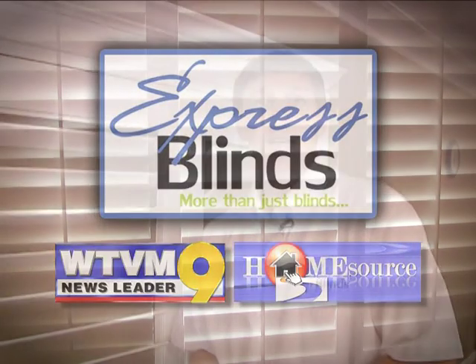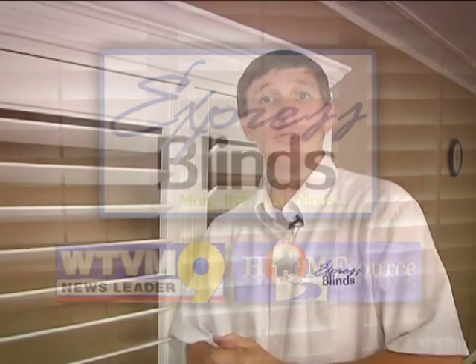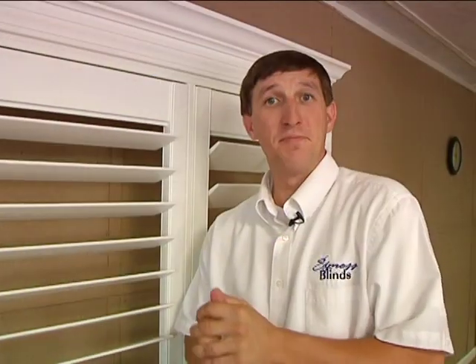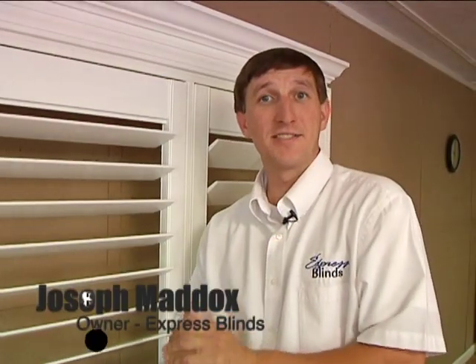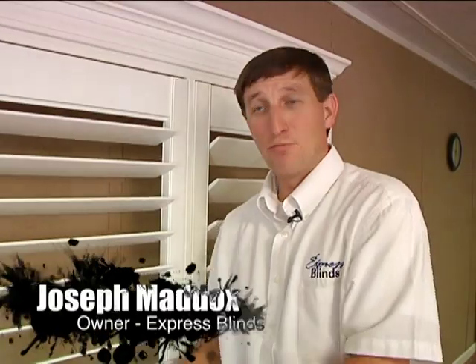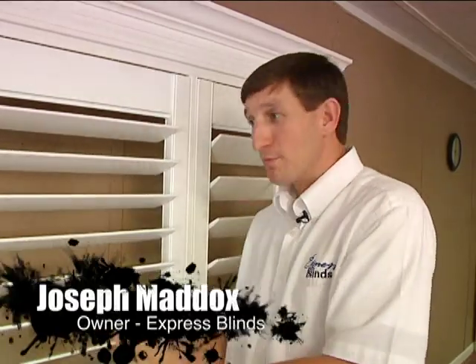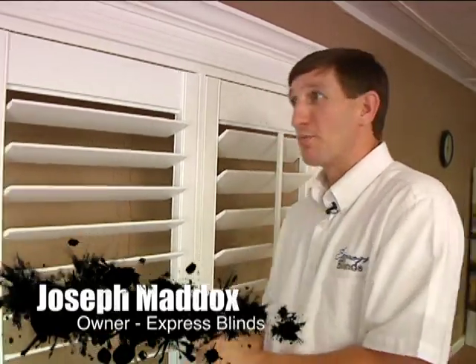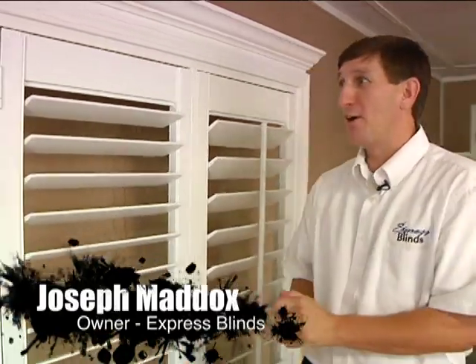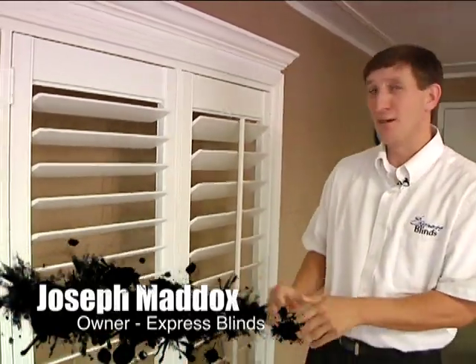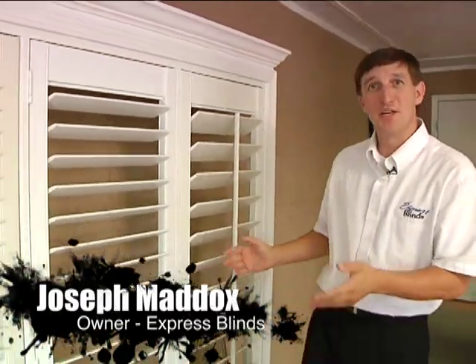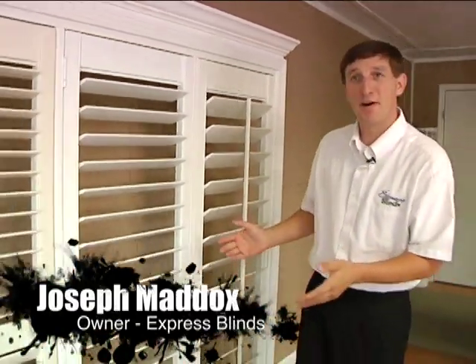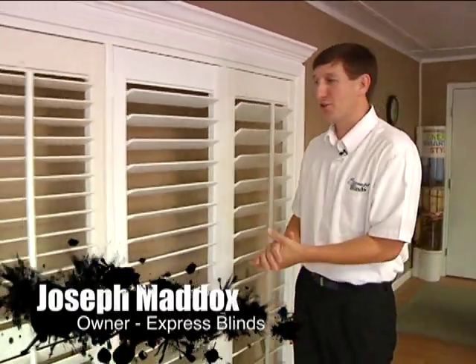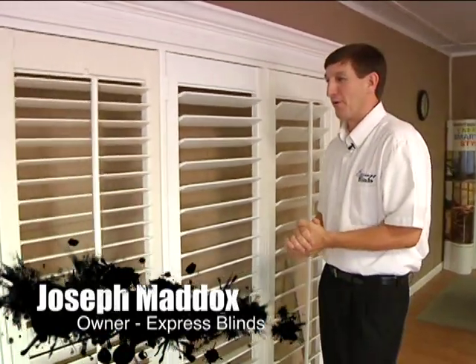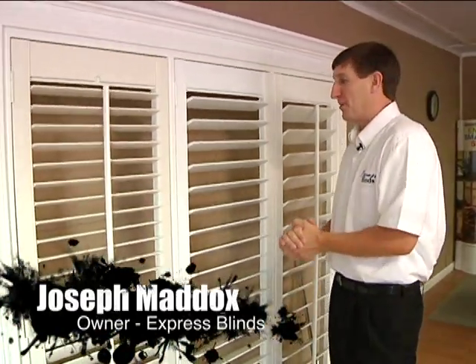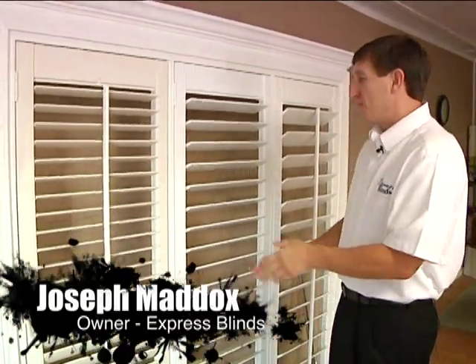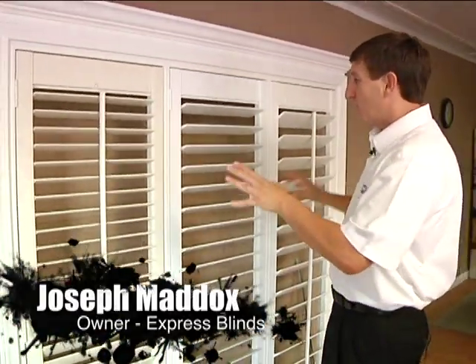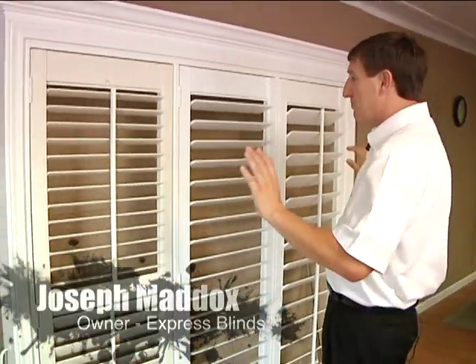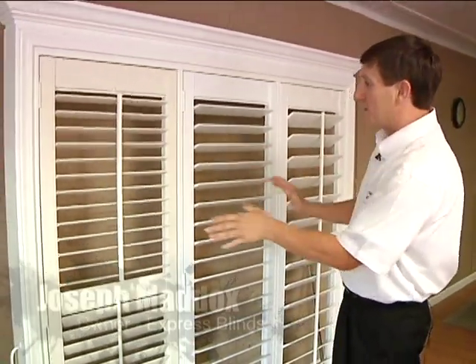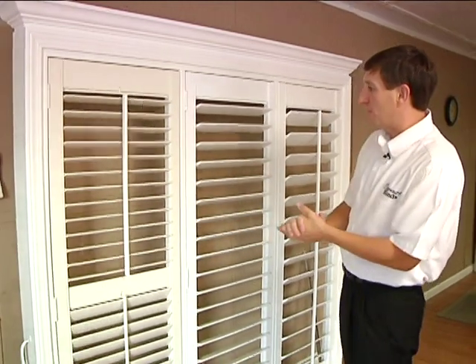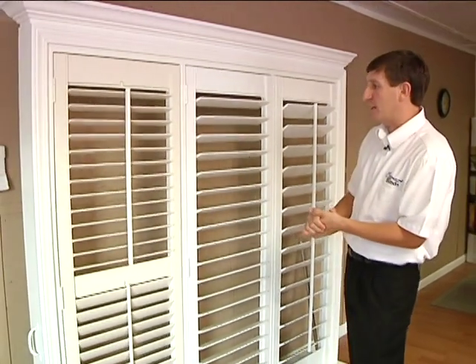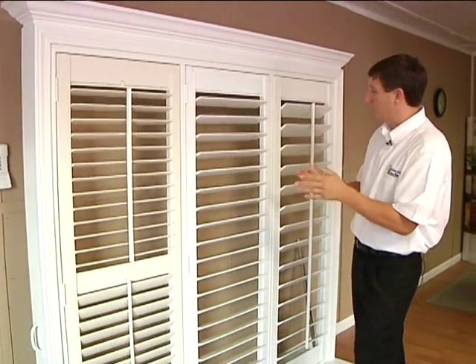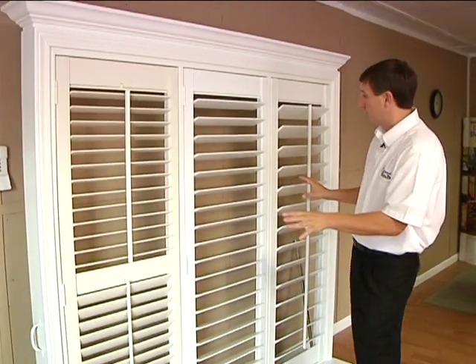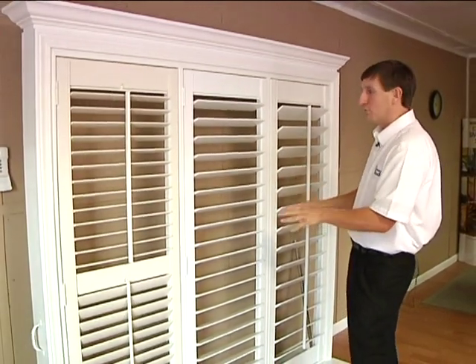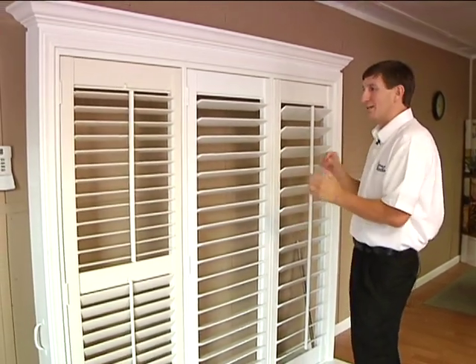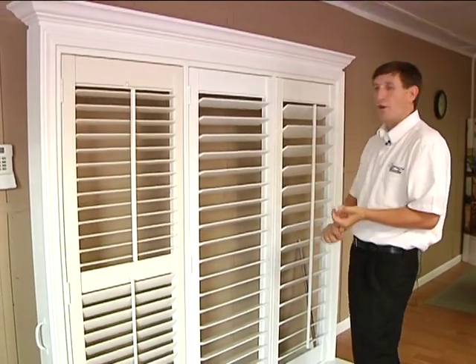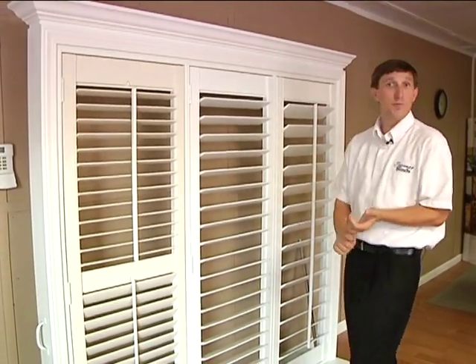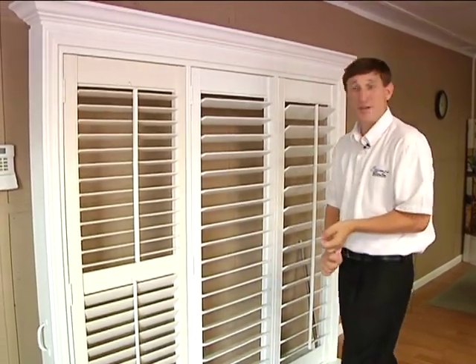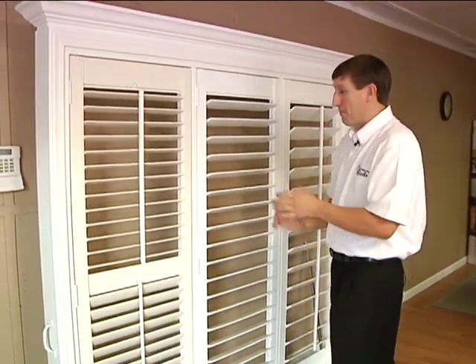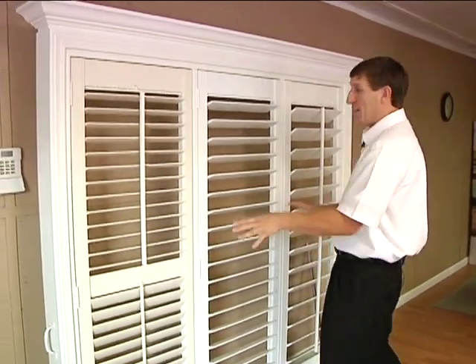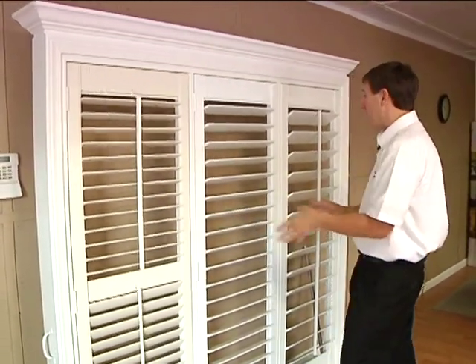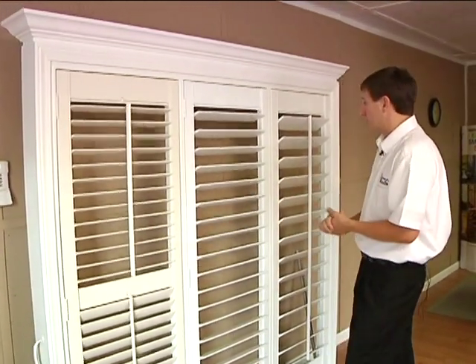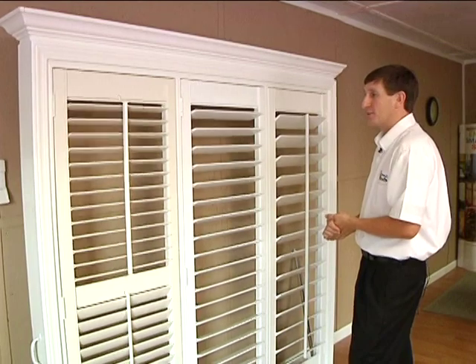Hi, I'm Joseph Maddox. Welcome to Express Blinds. I want to tell you about our shutter program here. These shutters are built in the USA, built here locally. It's 100% made in America shutters here.